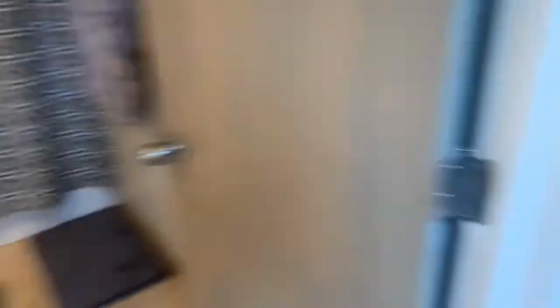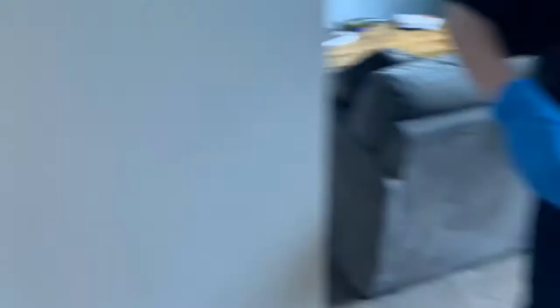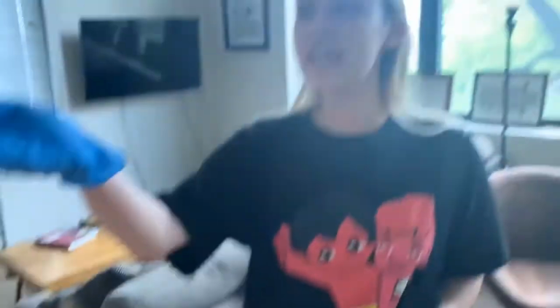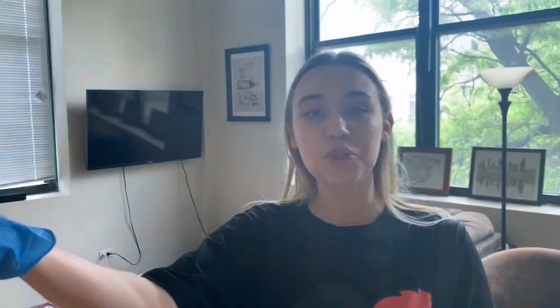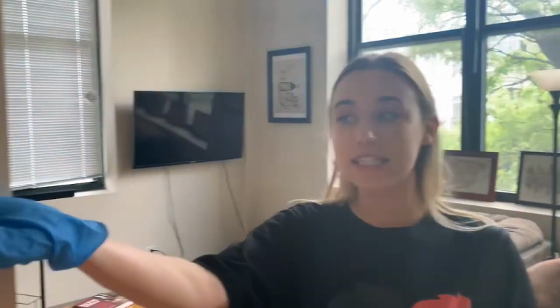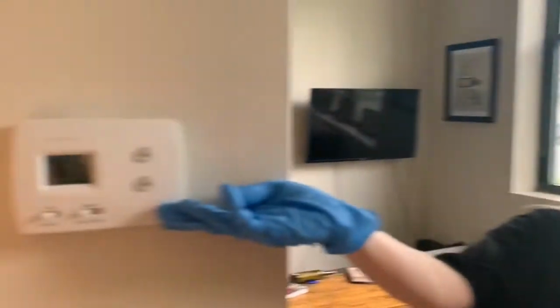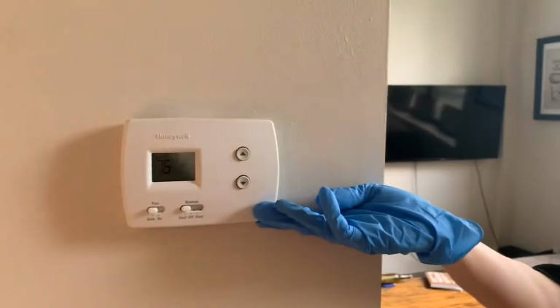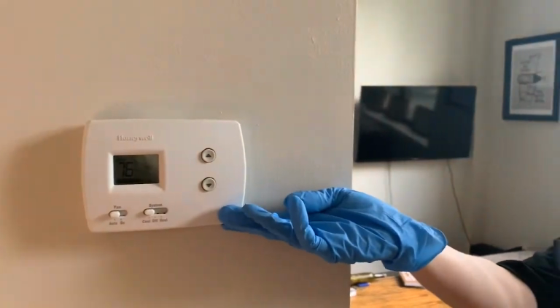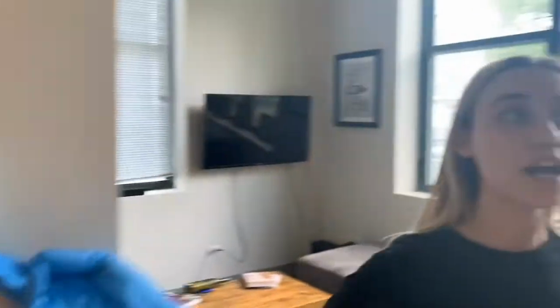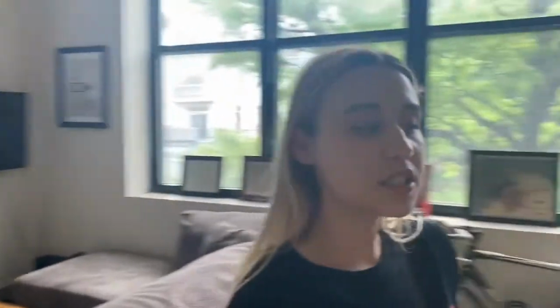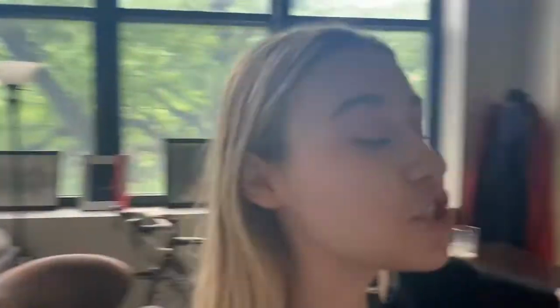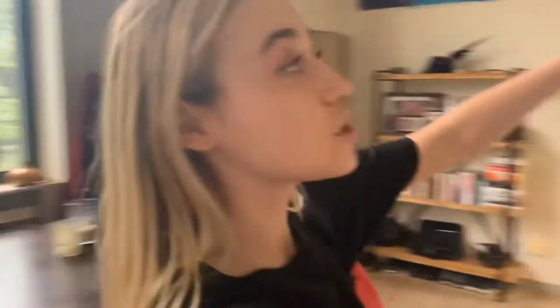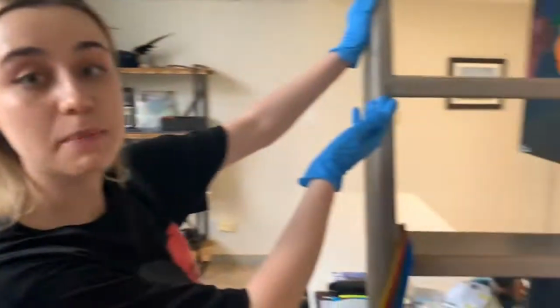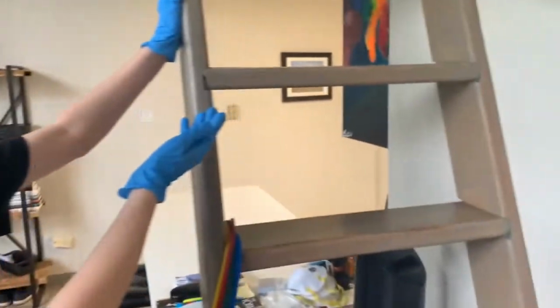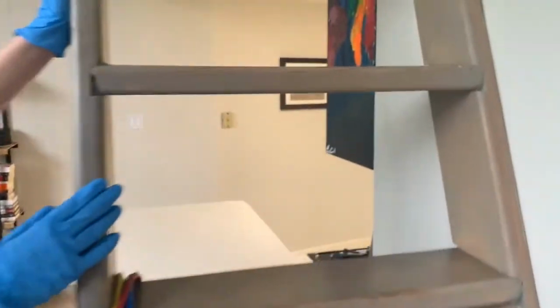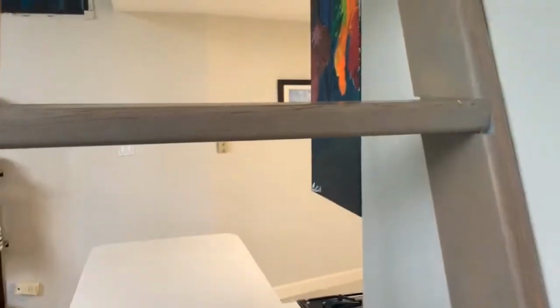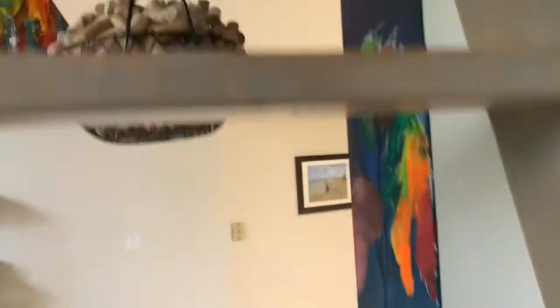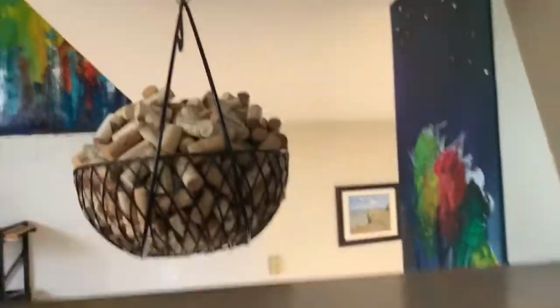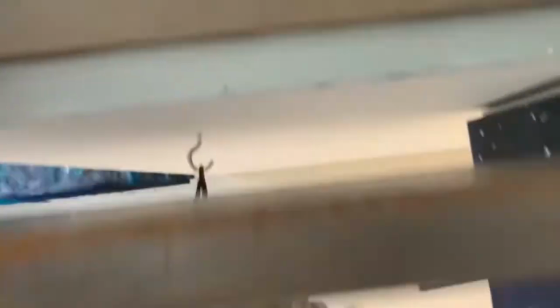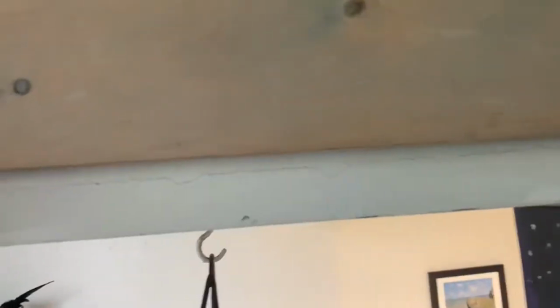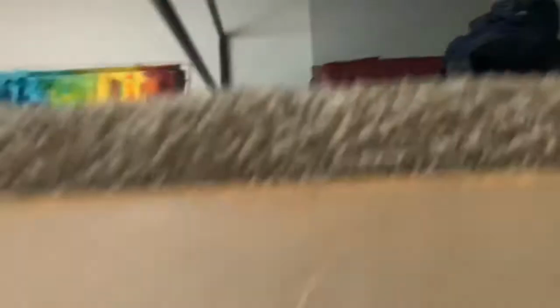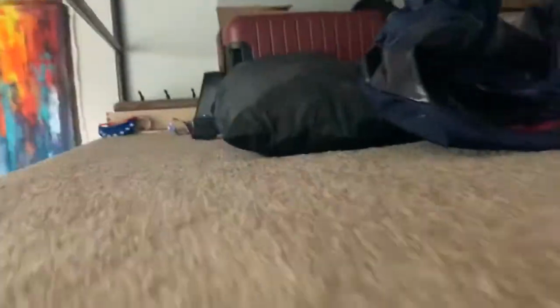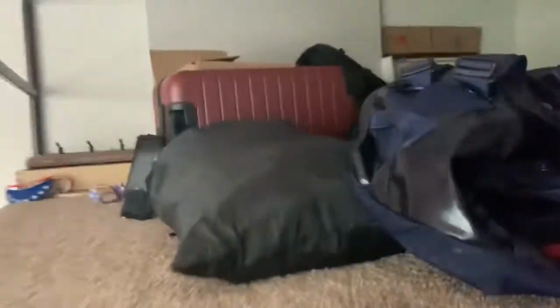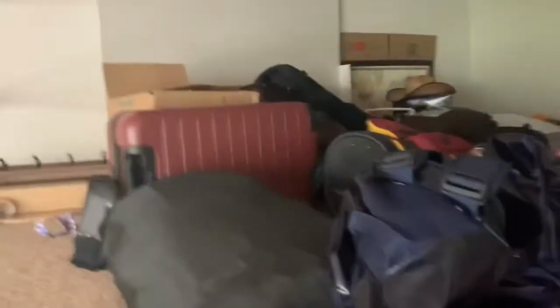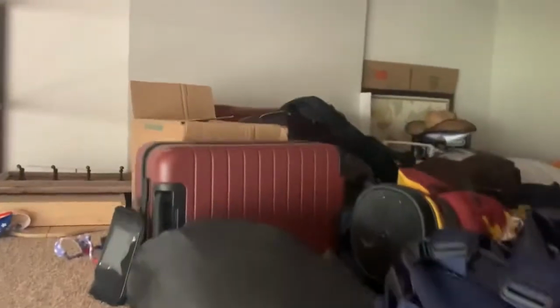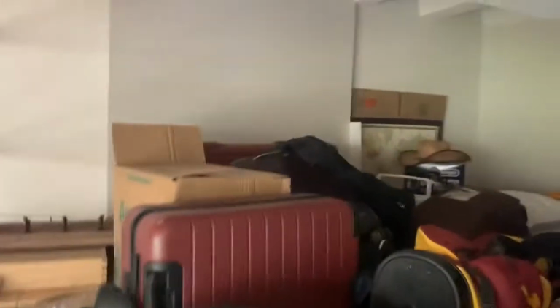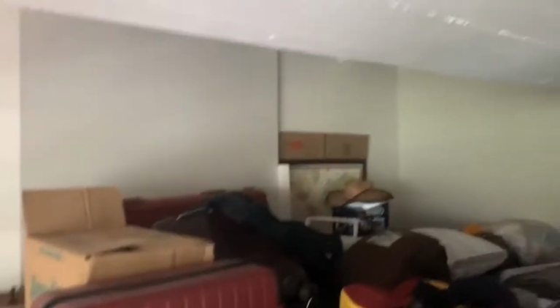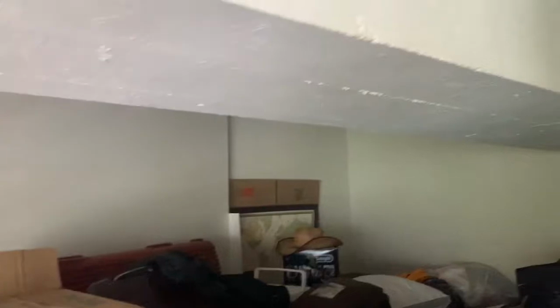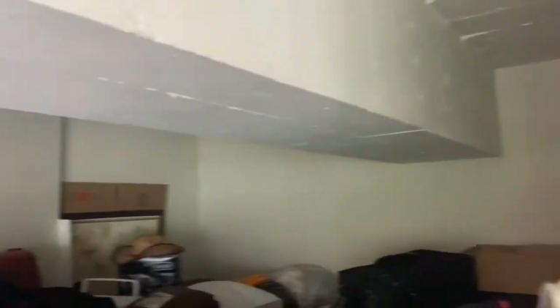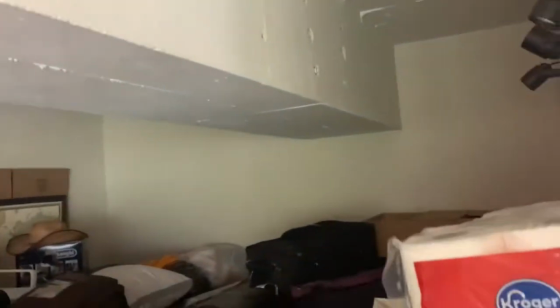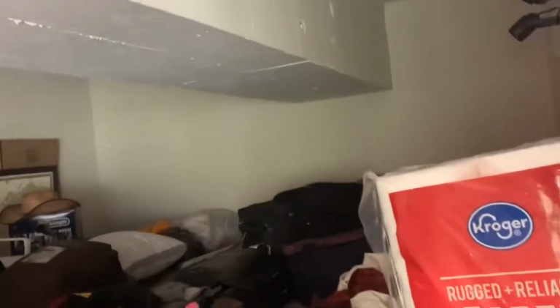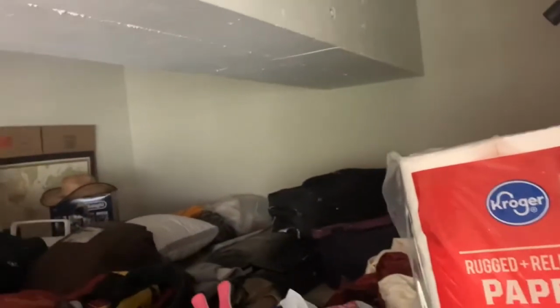This unit has central AC and heat. And of course, if you want to check out this loft space, go ahead and check it out. The loft looks down to your bedroom area.